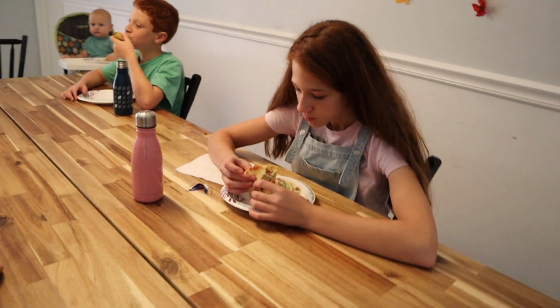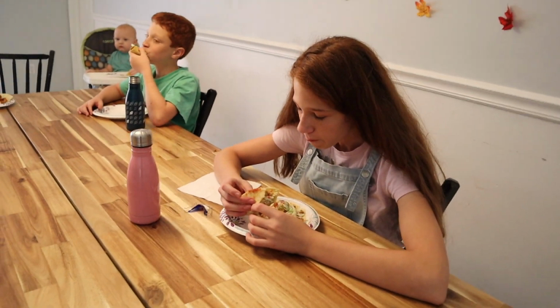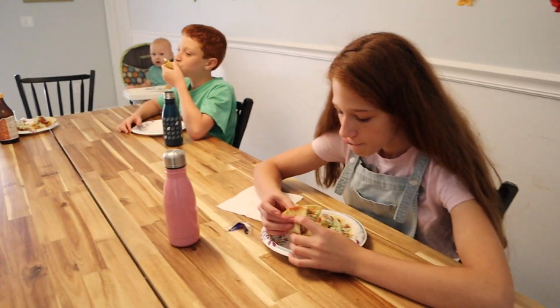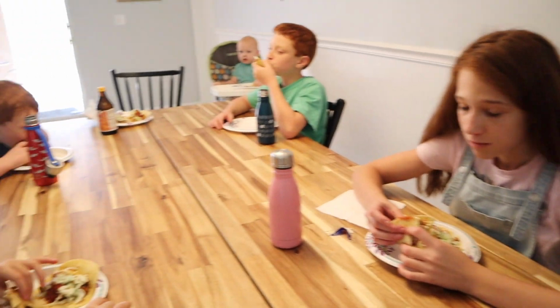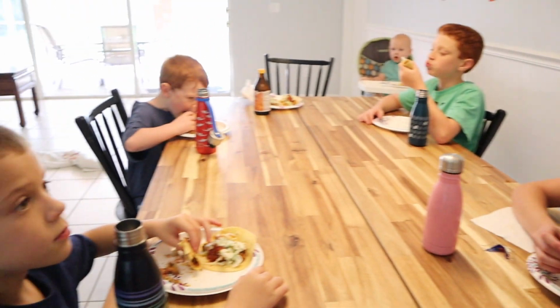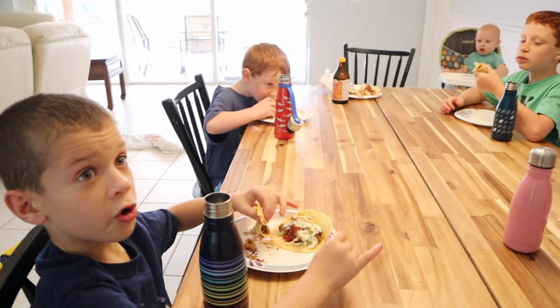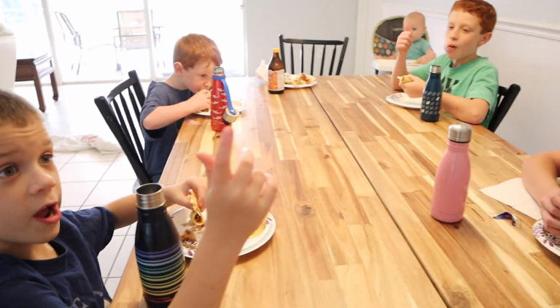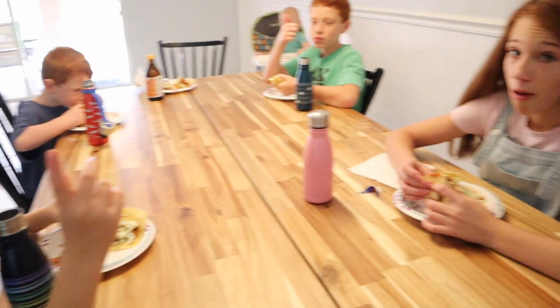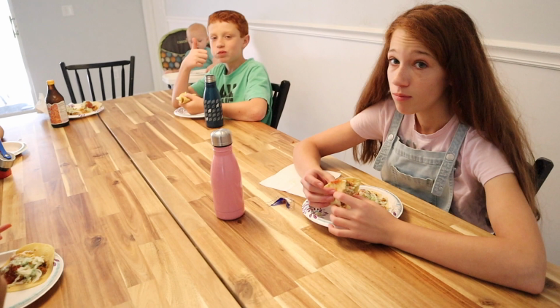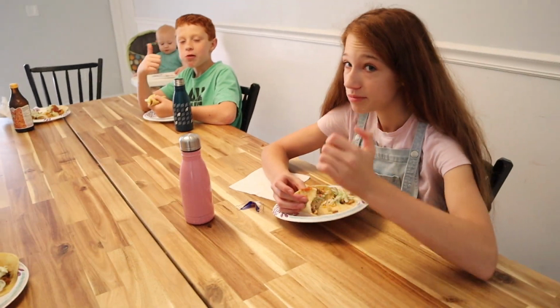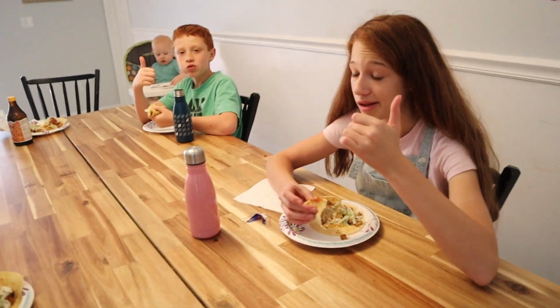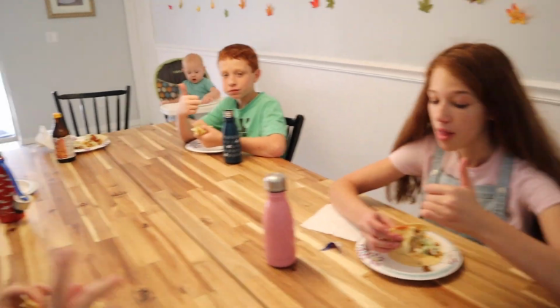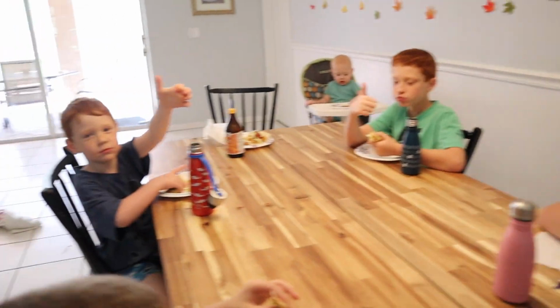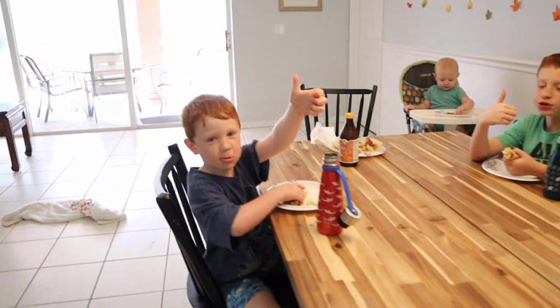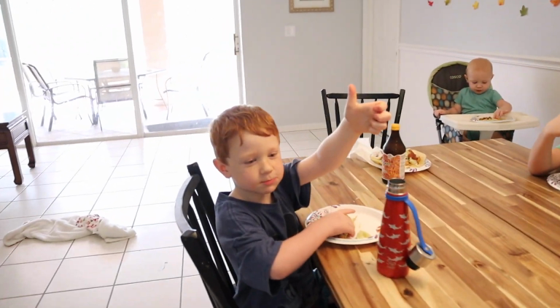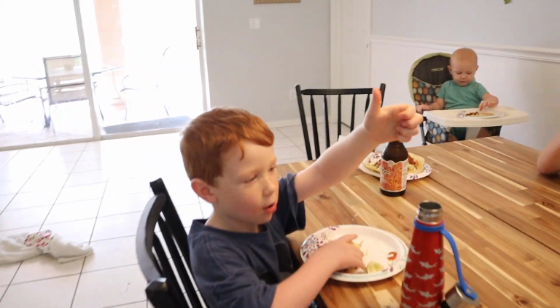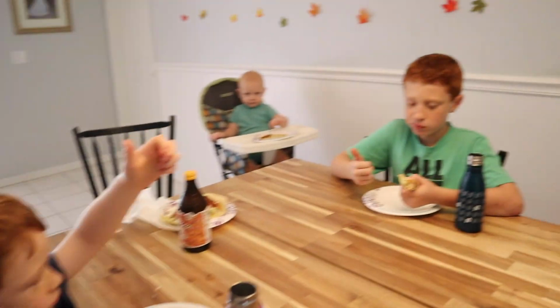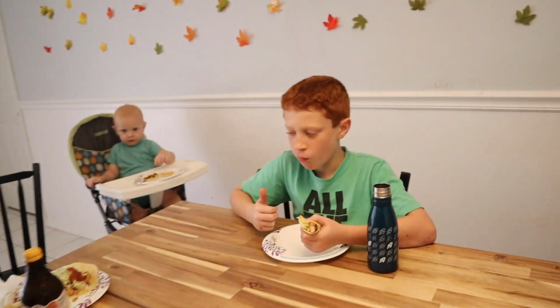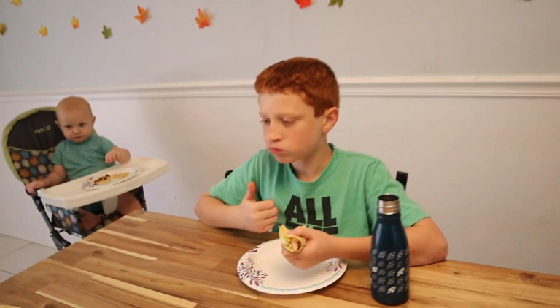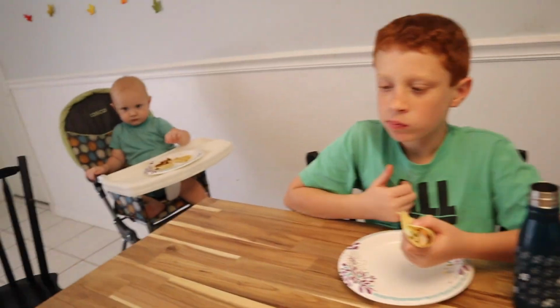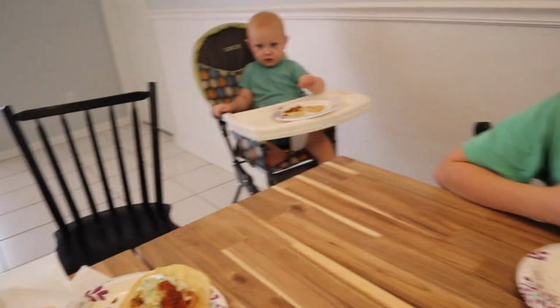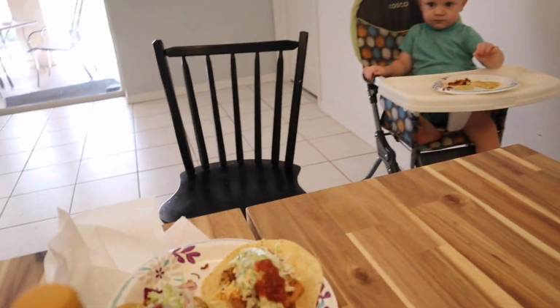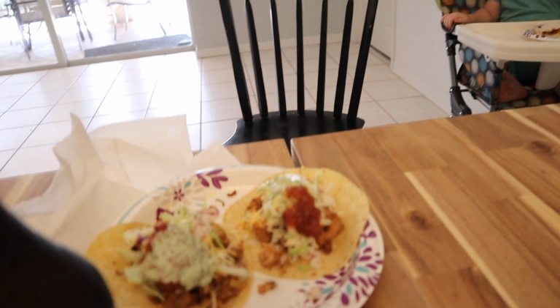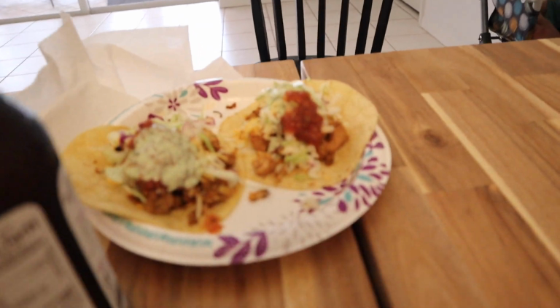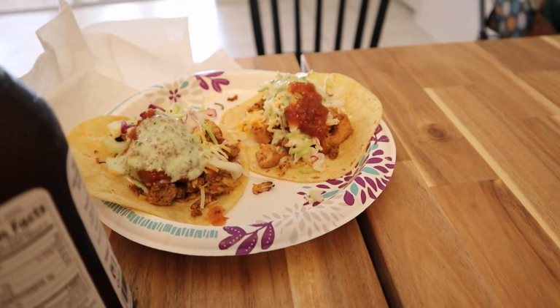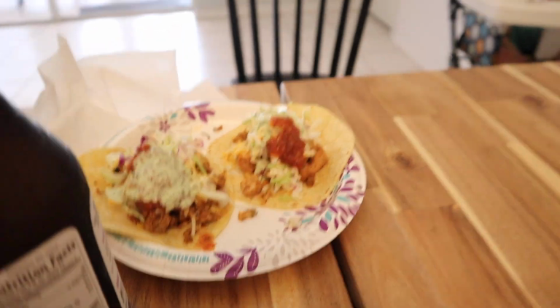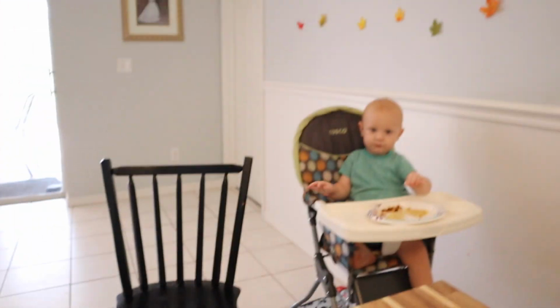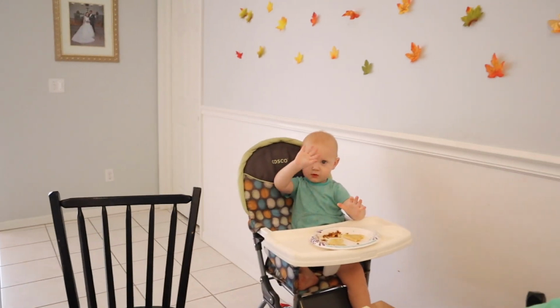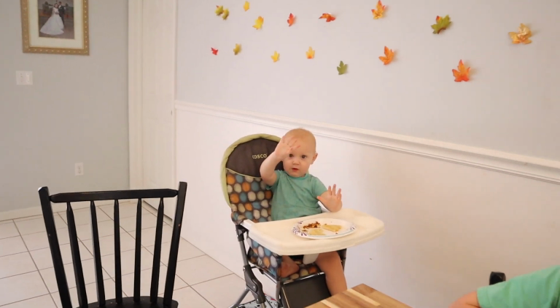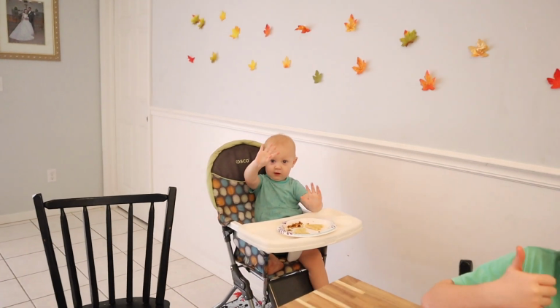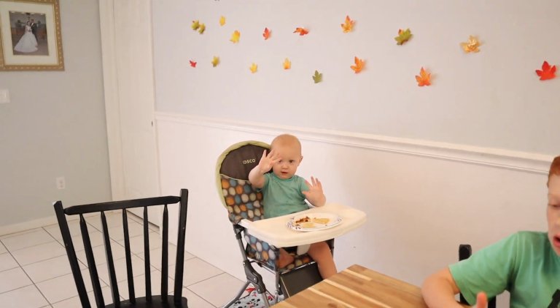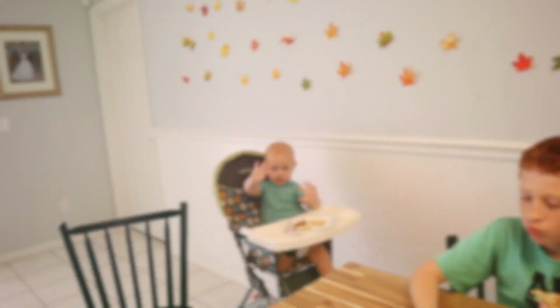So the tacos are really good. Costco tacos — terrific. You do have to worry about me, but they are great. Yeah, I like some.